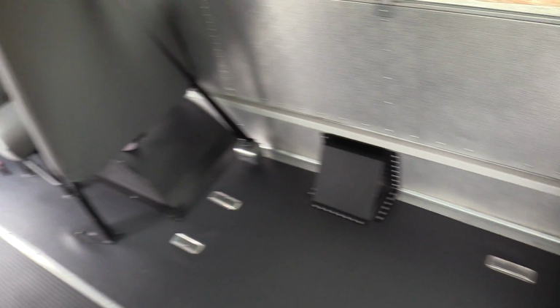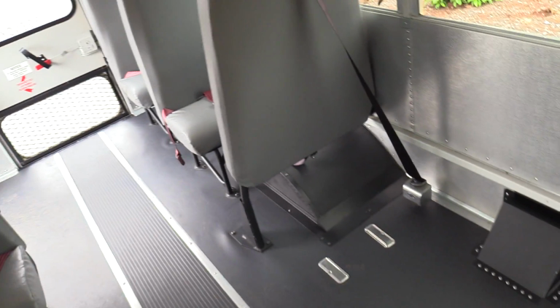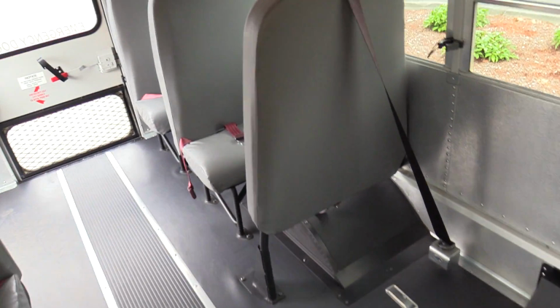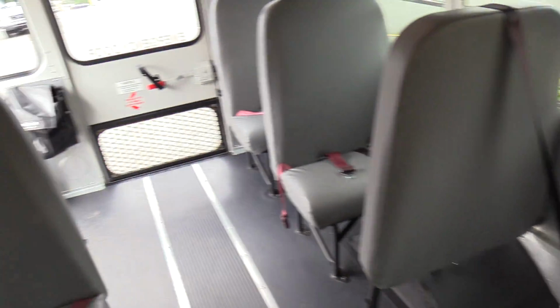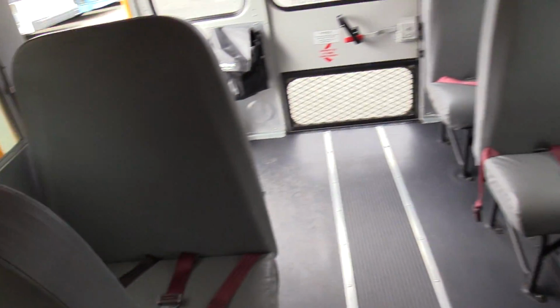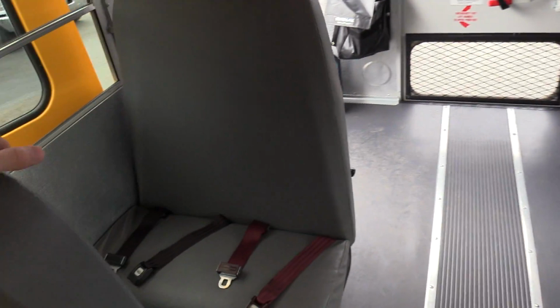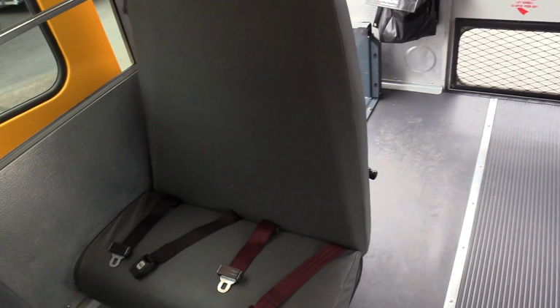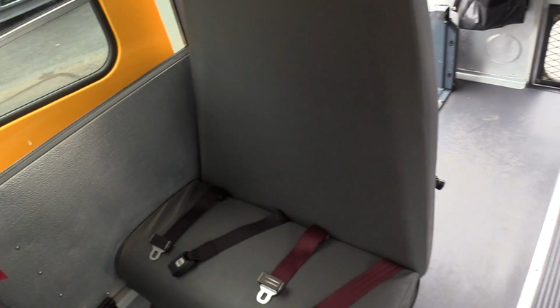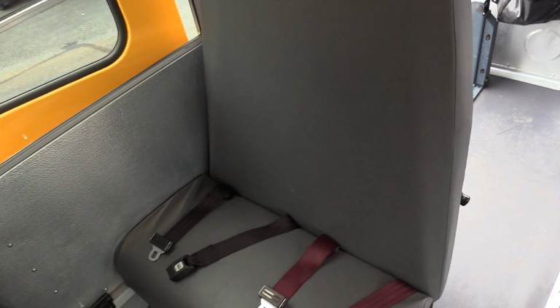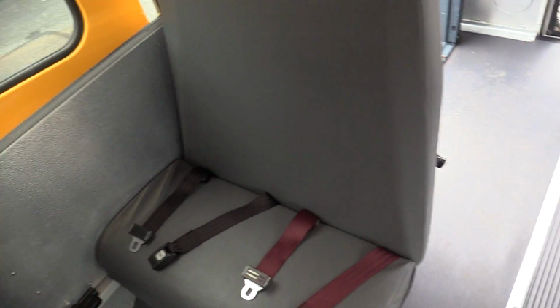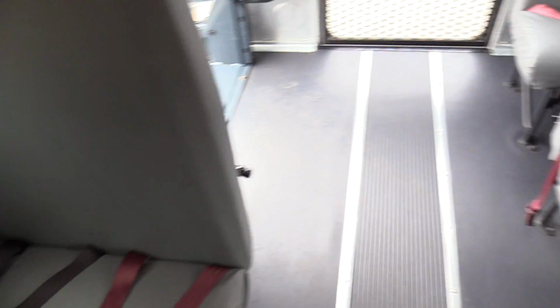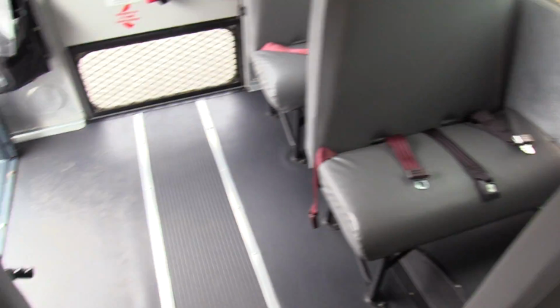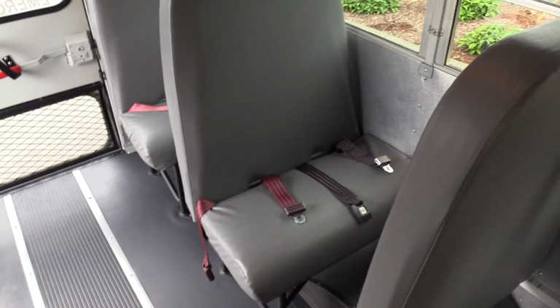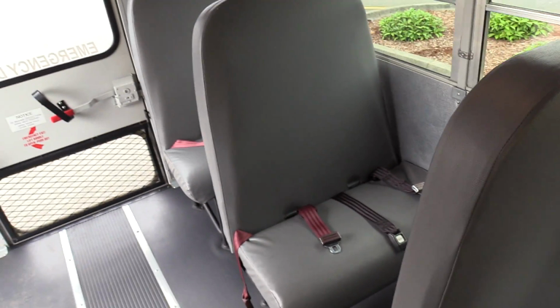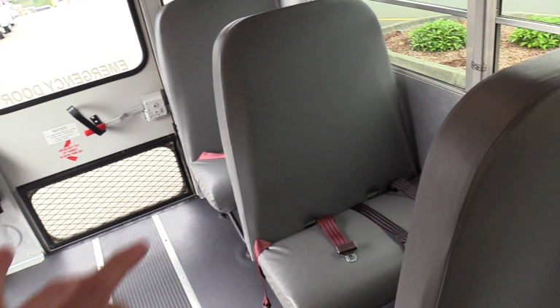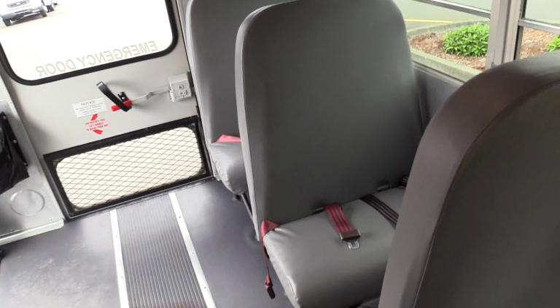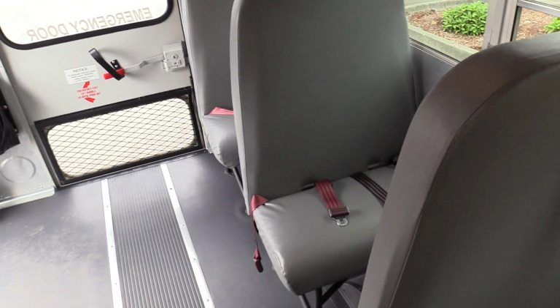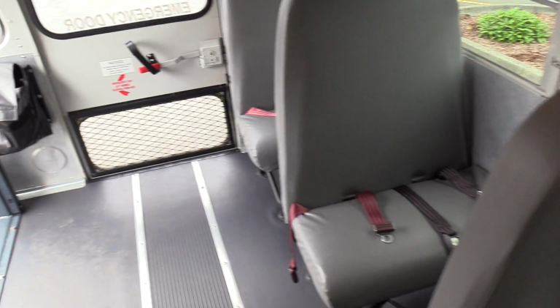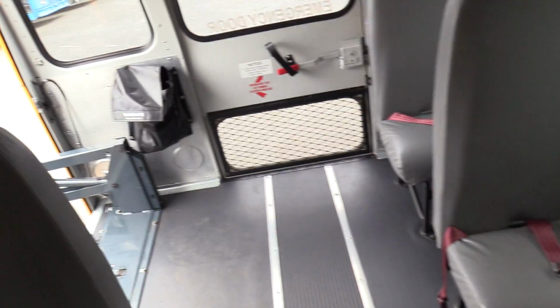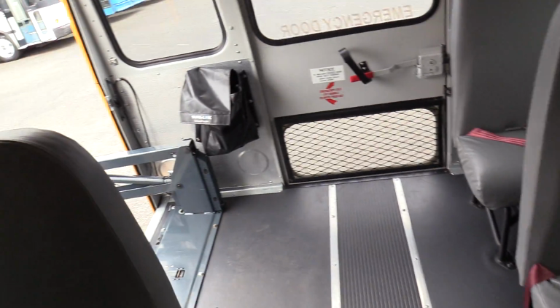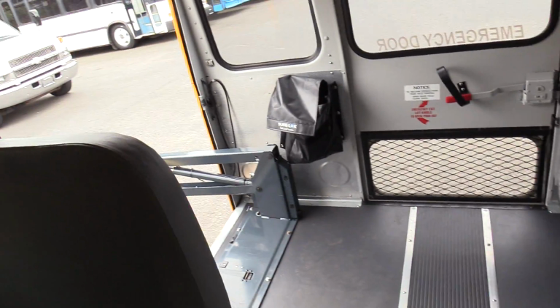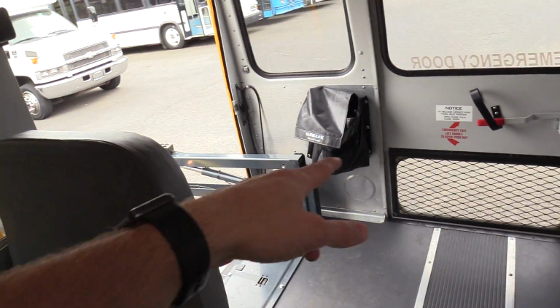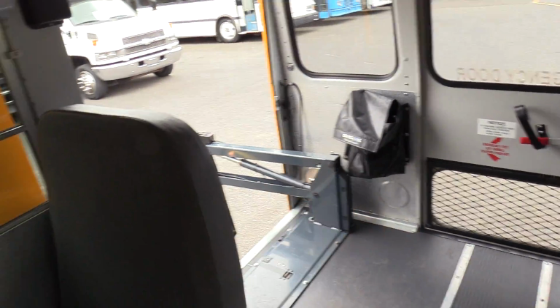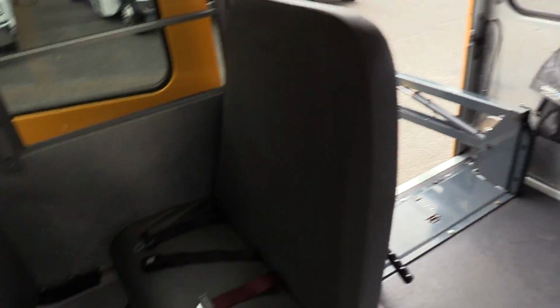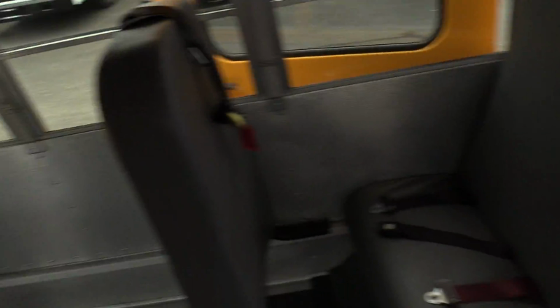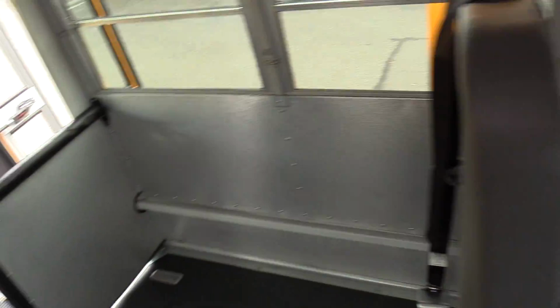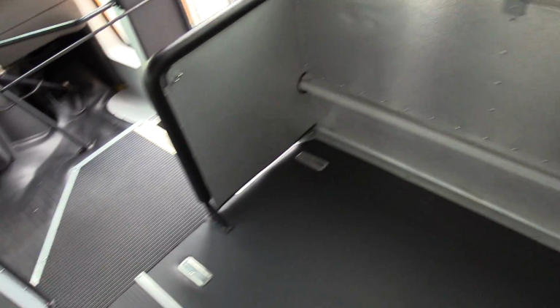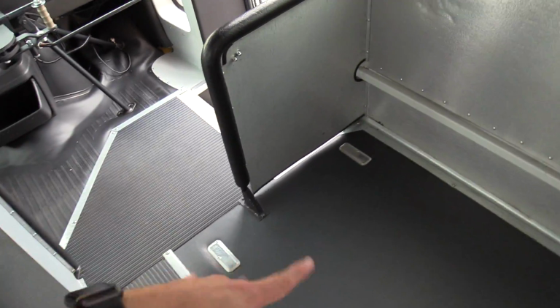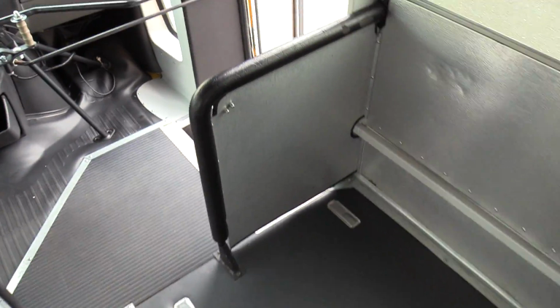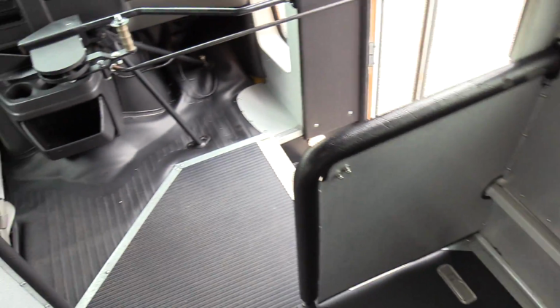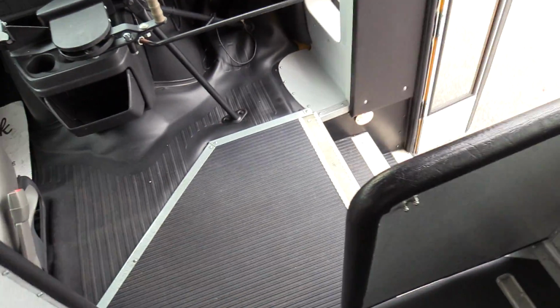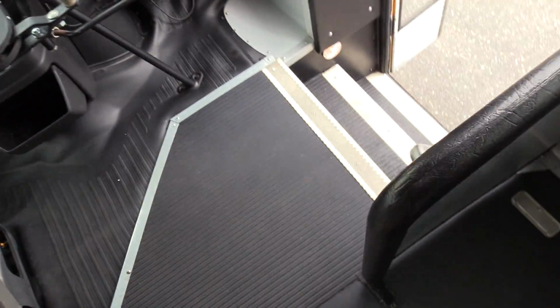I'll point out the seats here — great bench-style seats, pretty much your standard school bus style seating. Two seat belts at each one, and you've got your Sherlock Q straps there for the wheelchair.